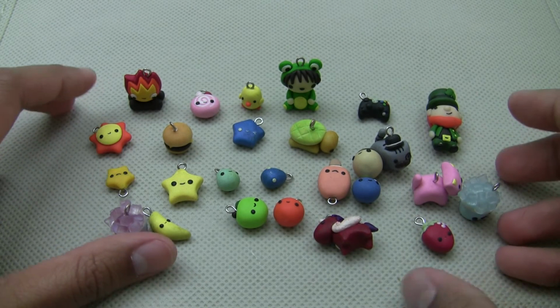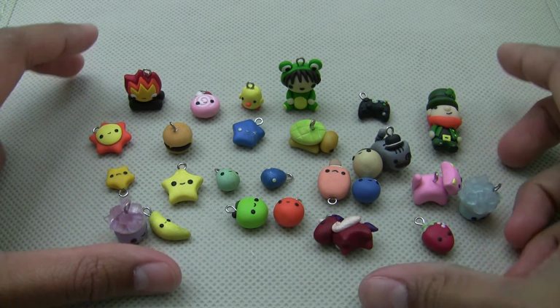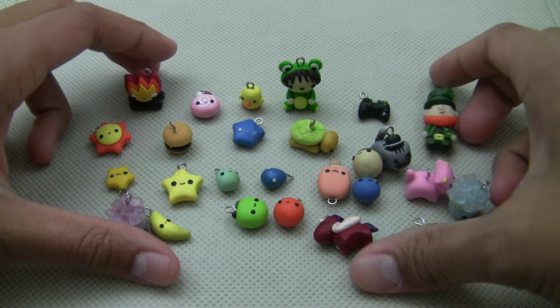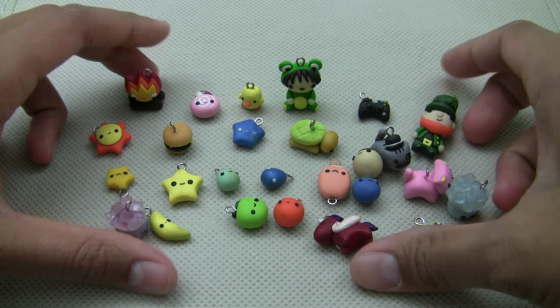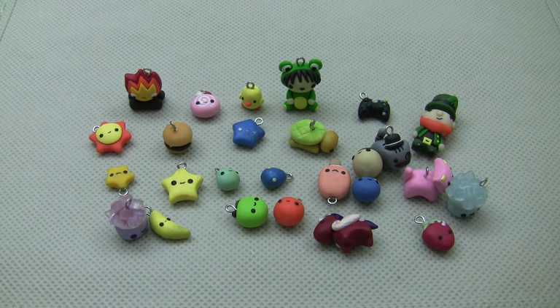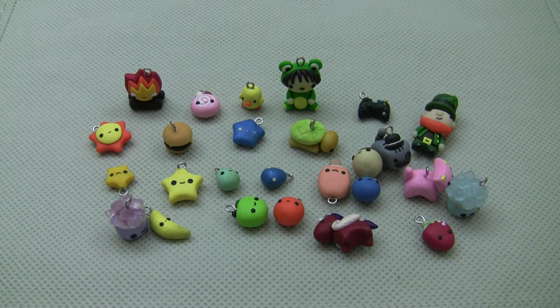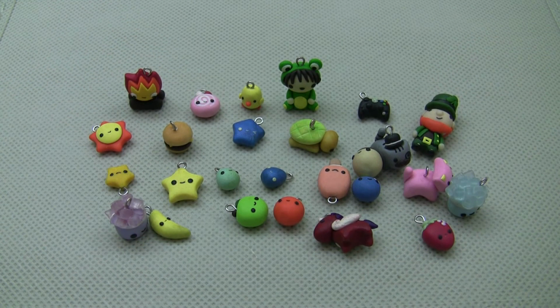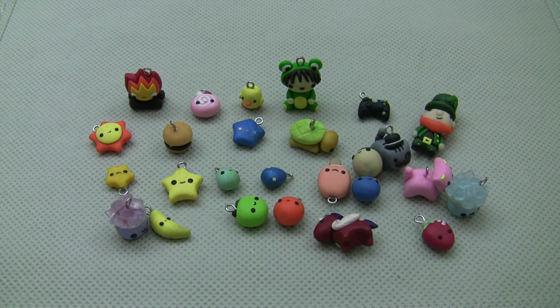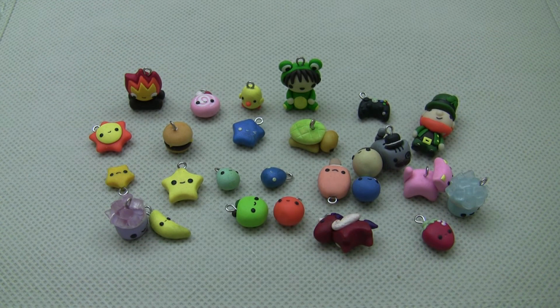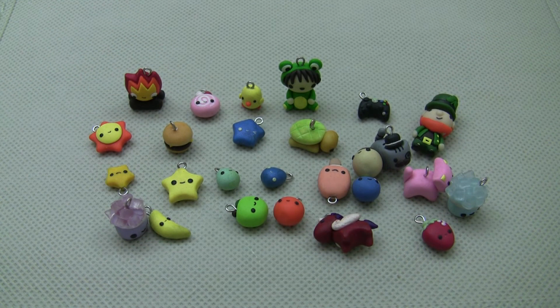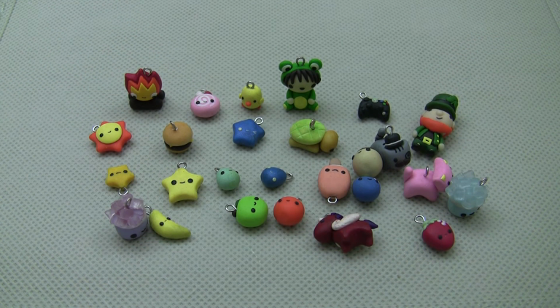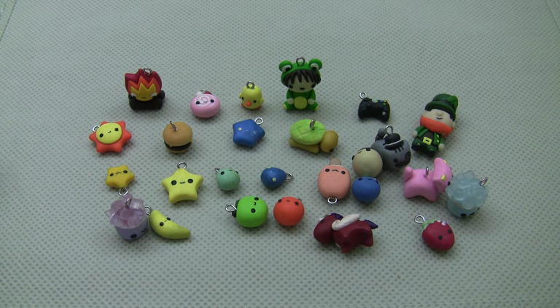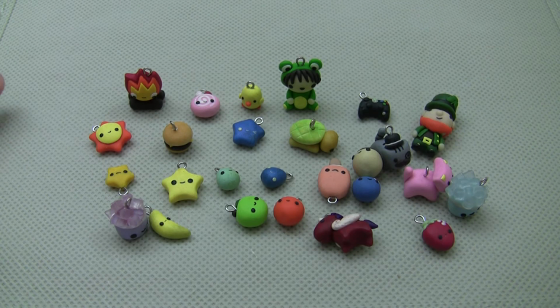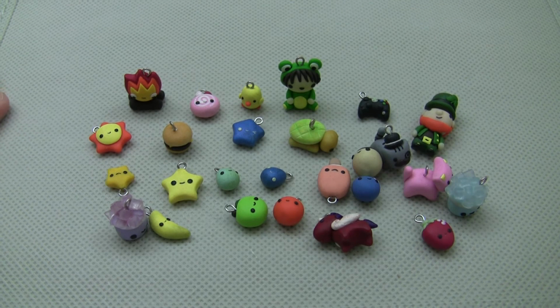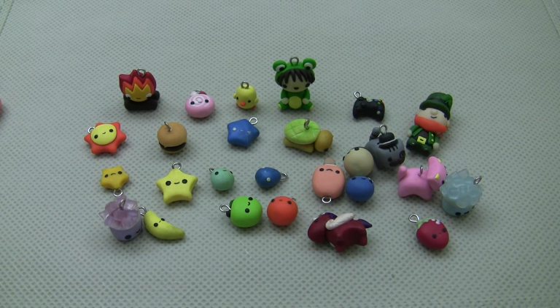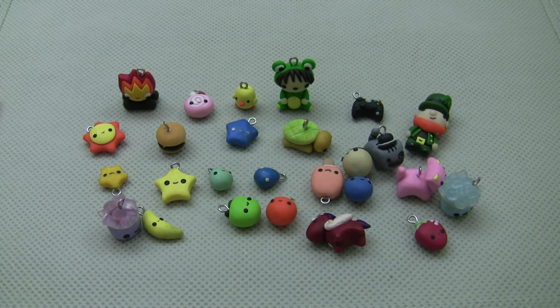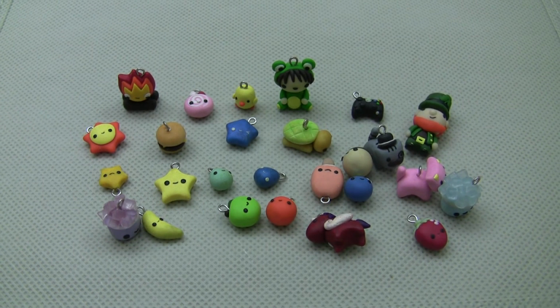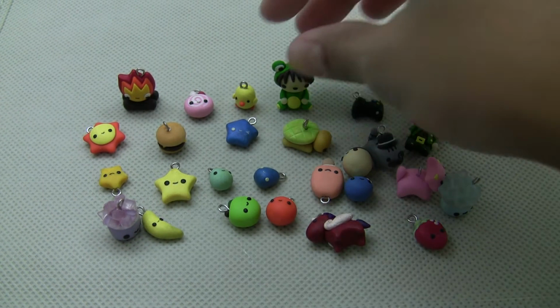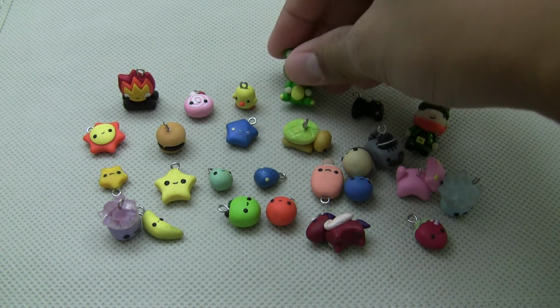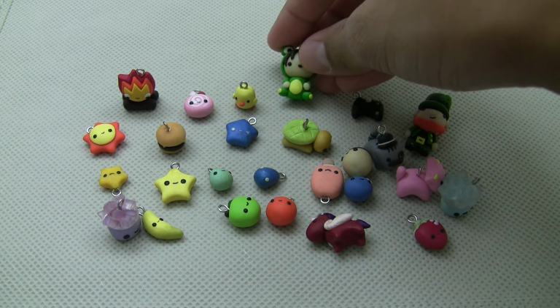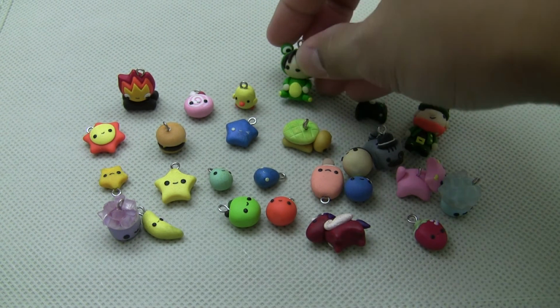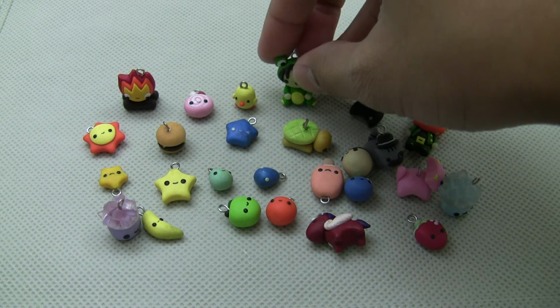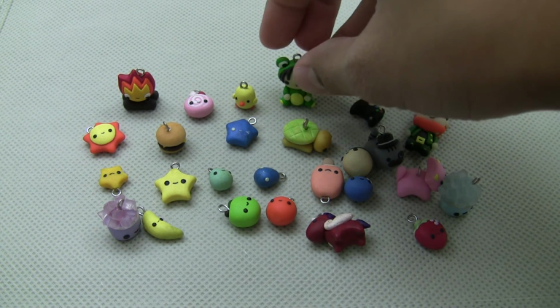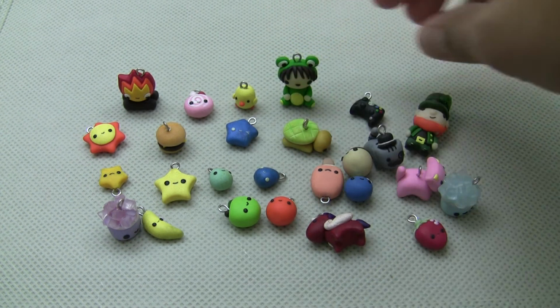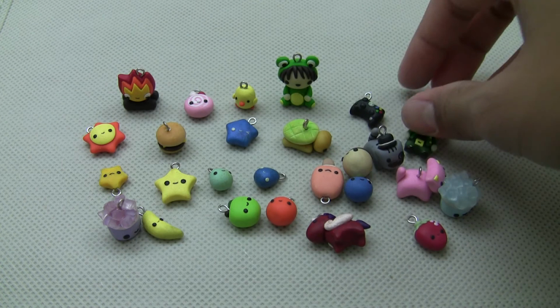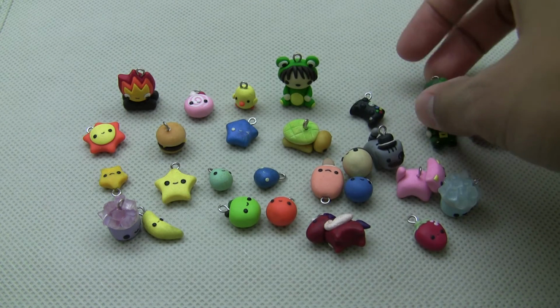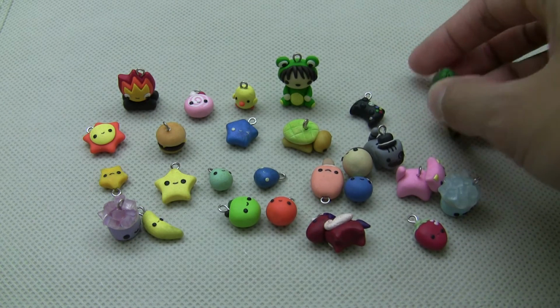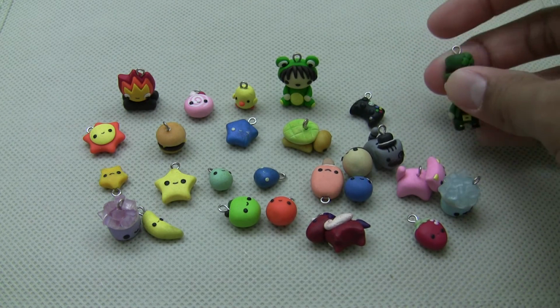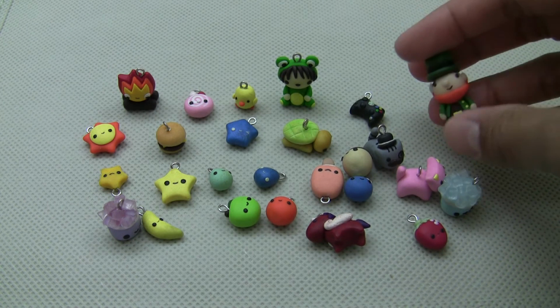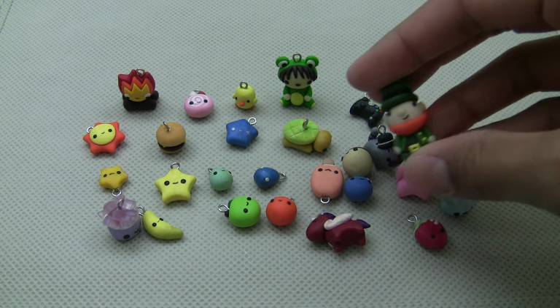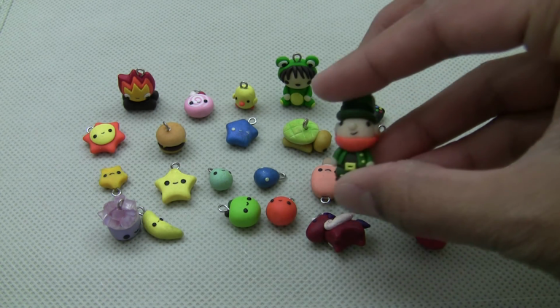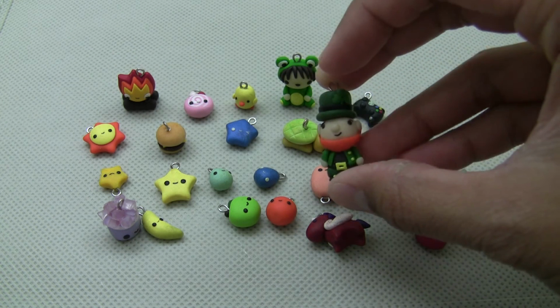So this was my charm update and I really hope you guys enjoy. I'm planning to make a lot more tutorials soon, especially on this frog costume boy and this leprechaun.